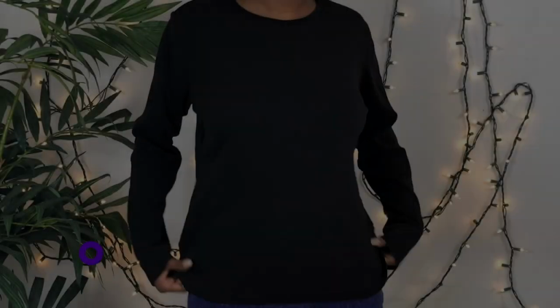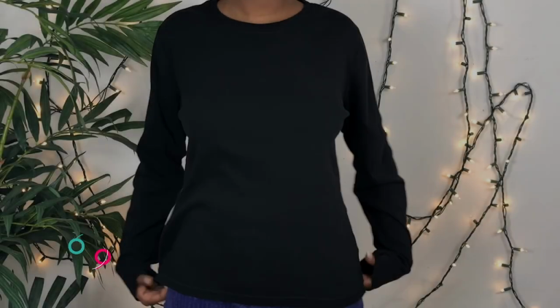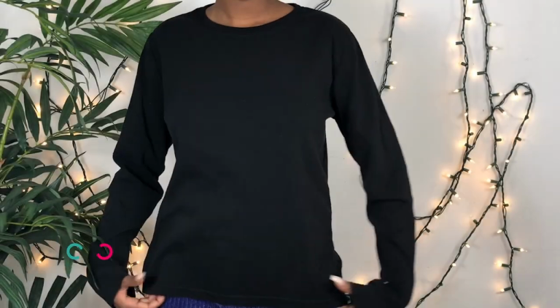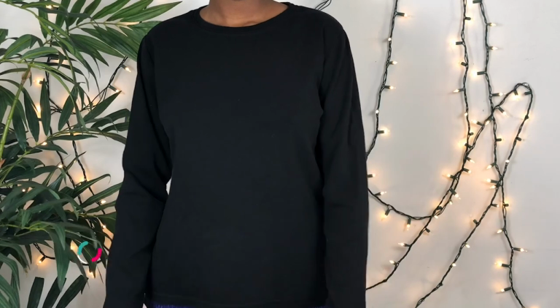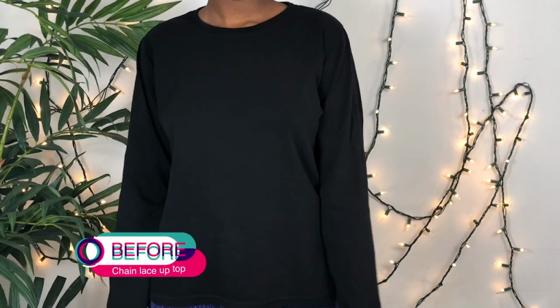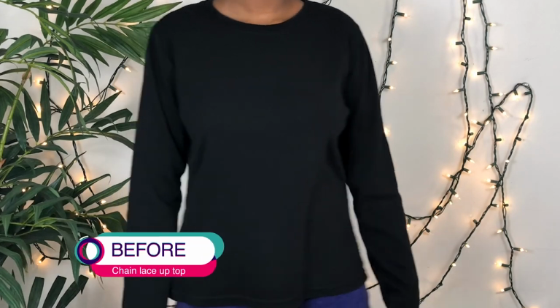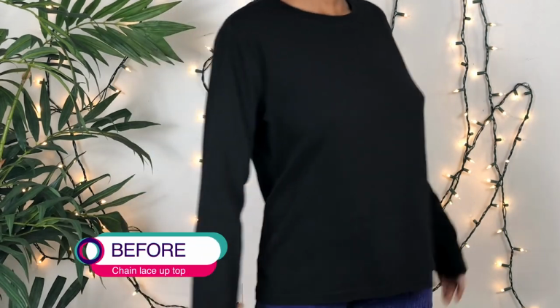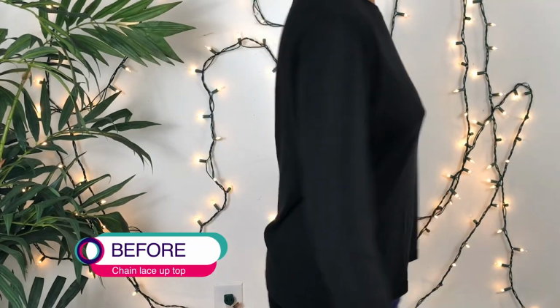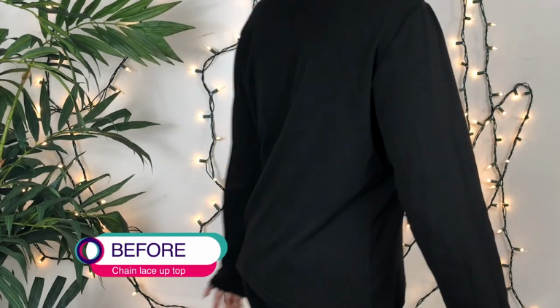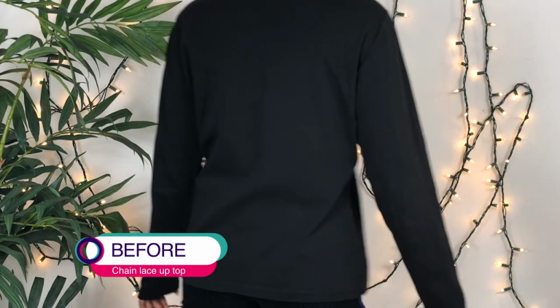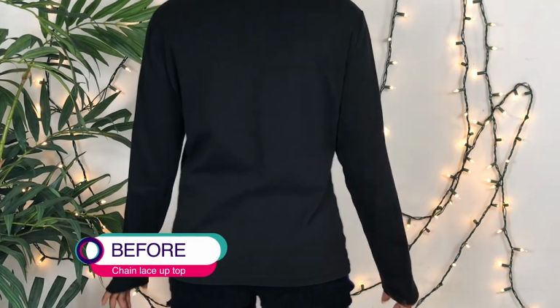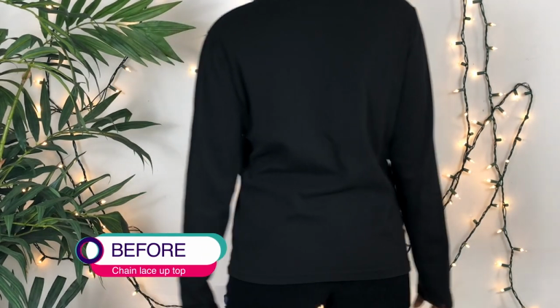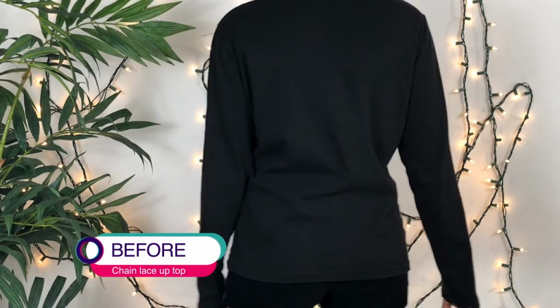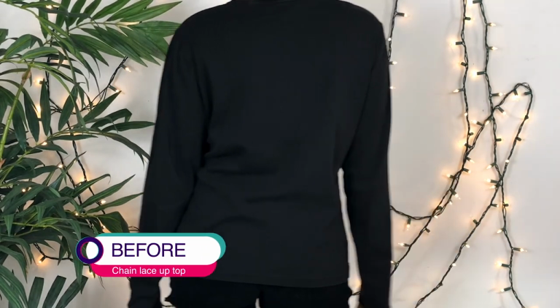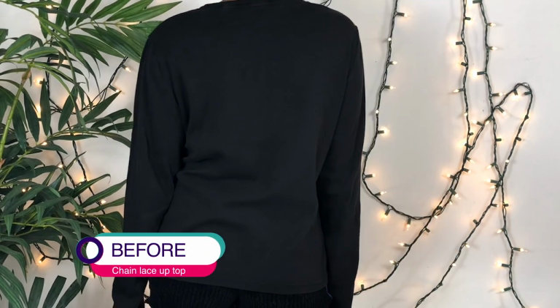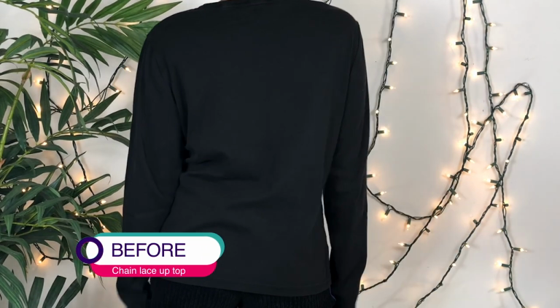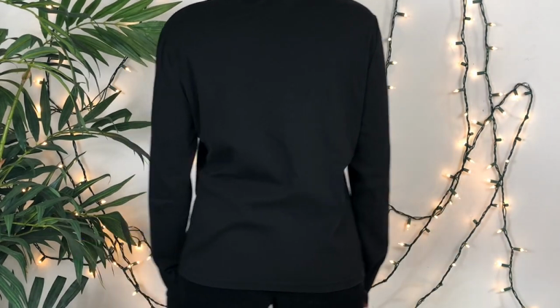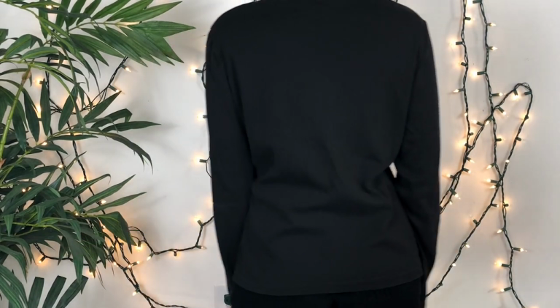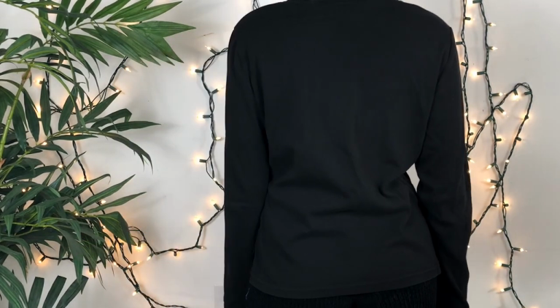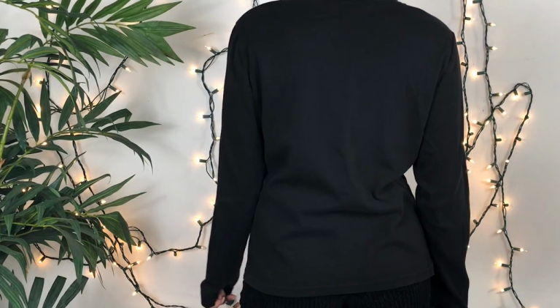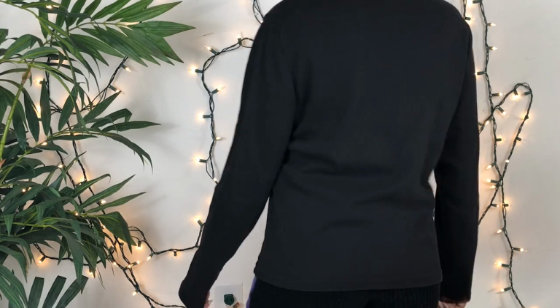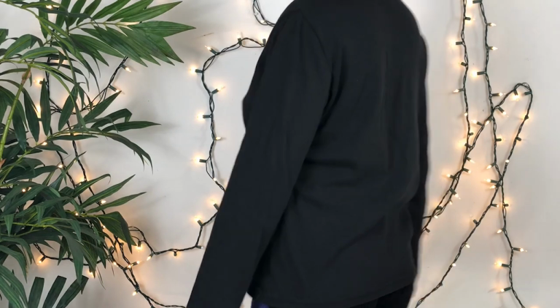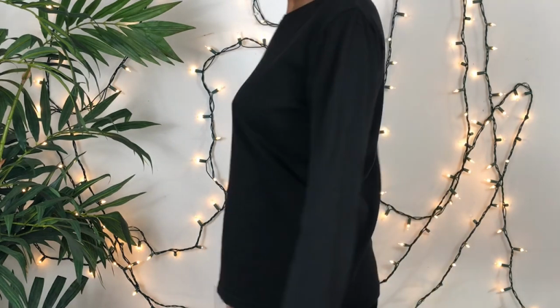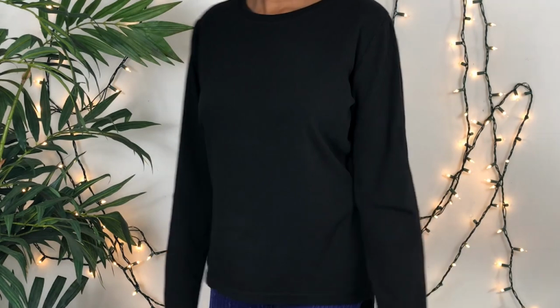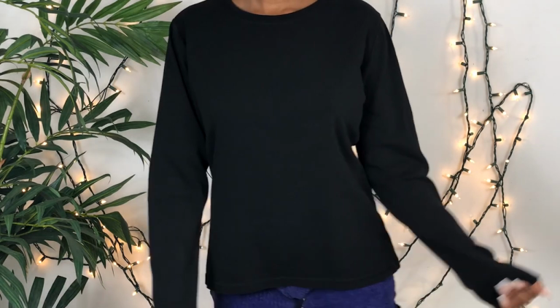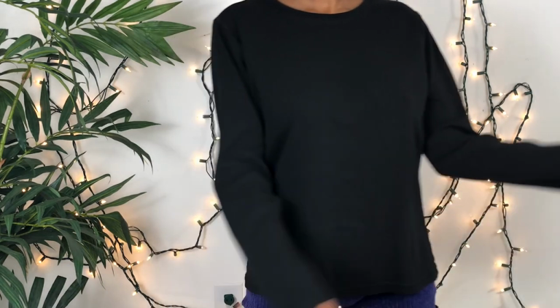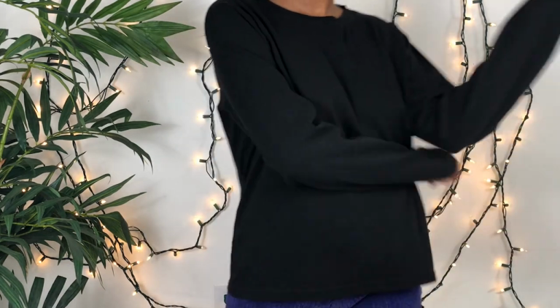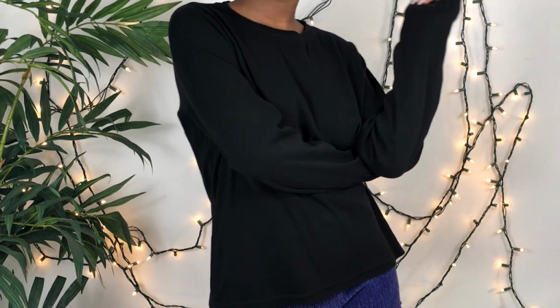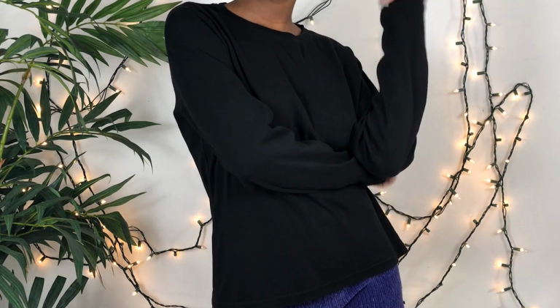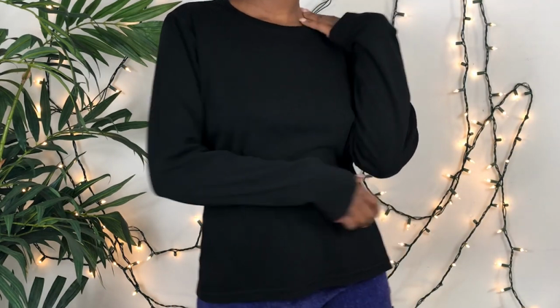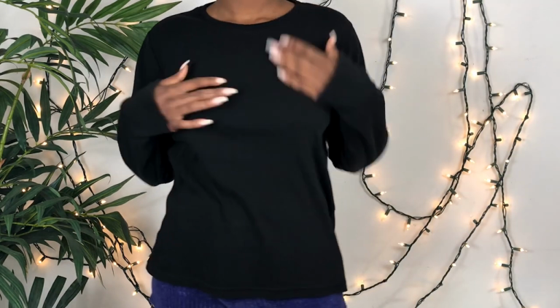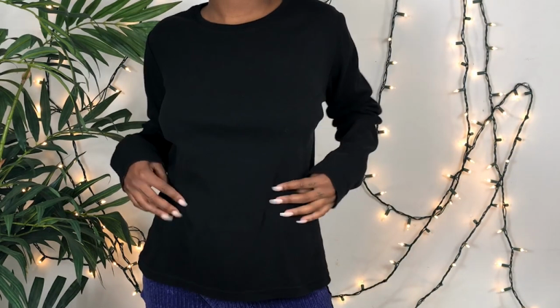Hey, I'm back with another video! We're going to do another fashion finesse — it's going to be super easy. You really don't need a sewing machine, but if you do have one, that's good. Let's get it.